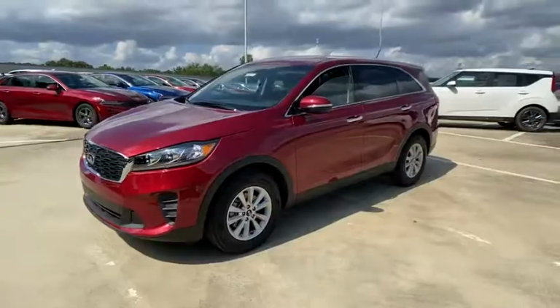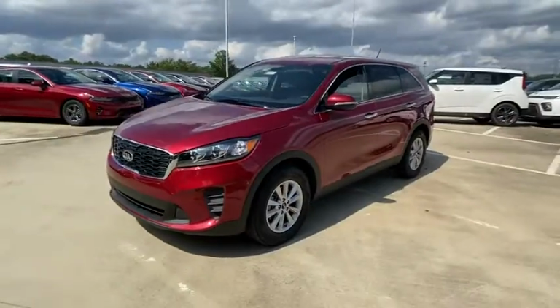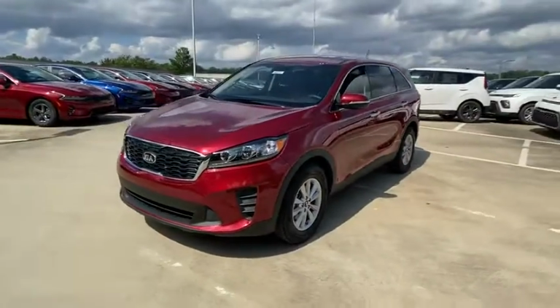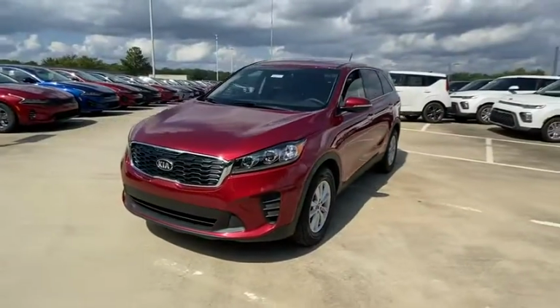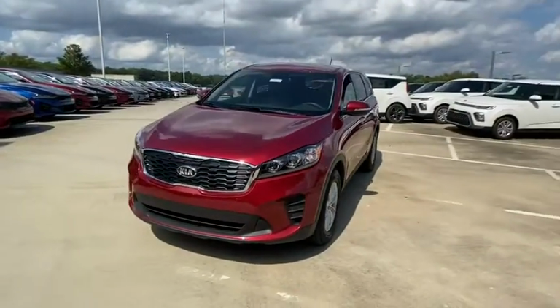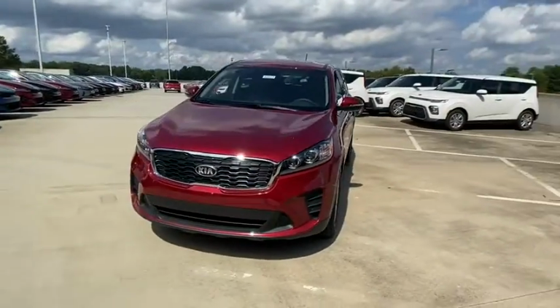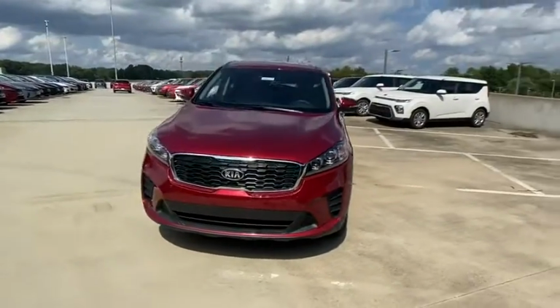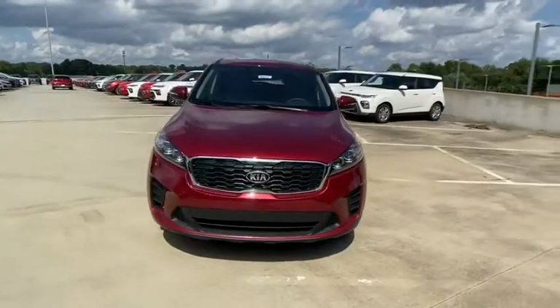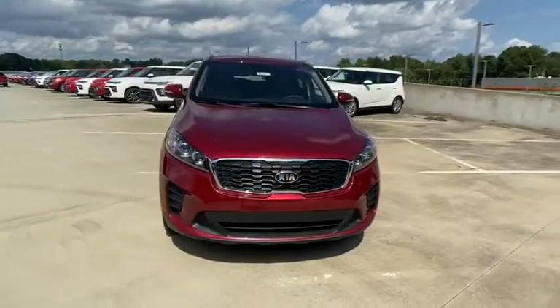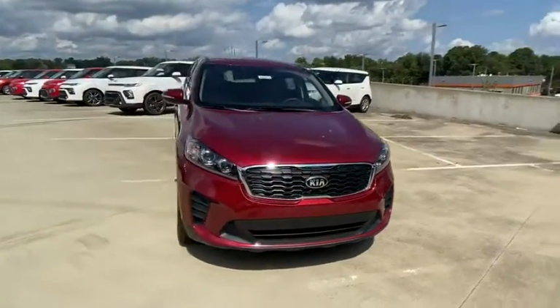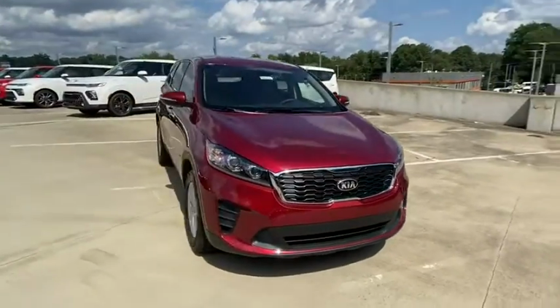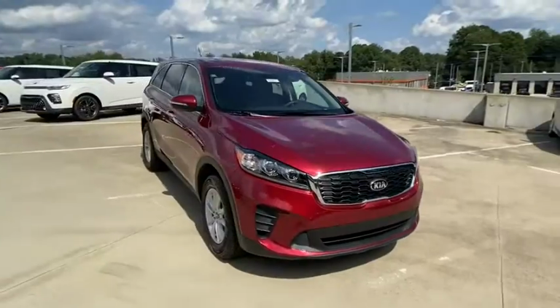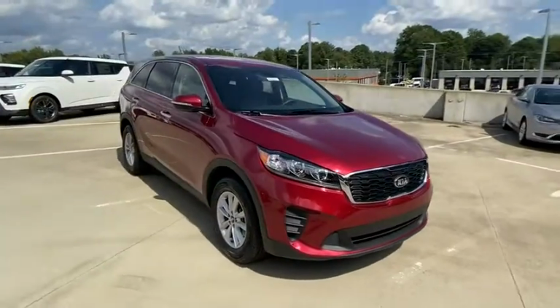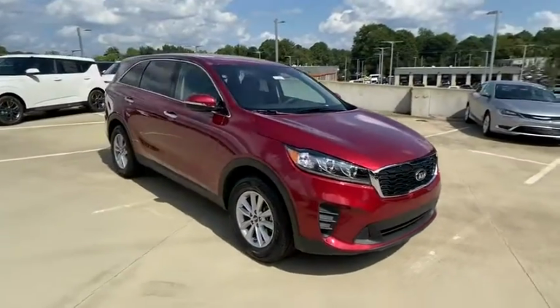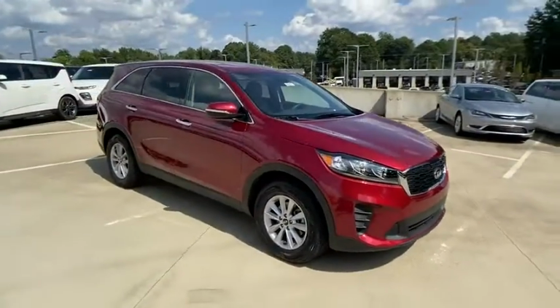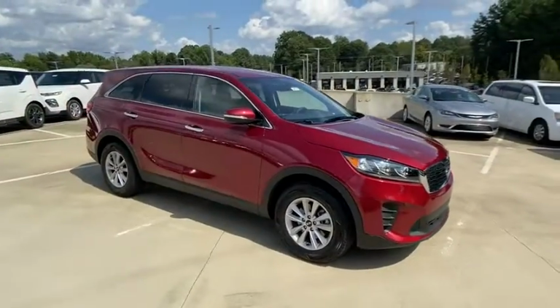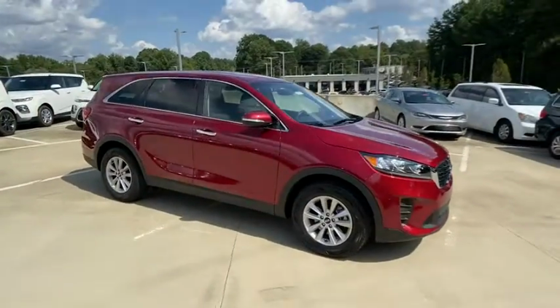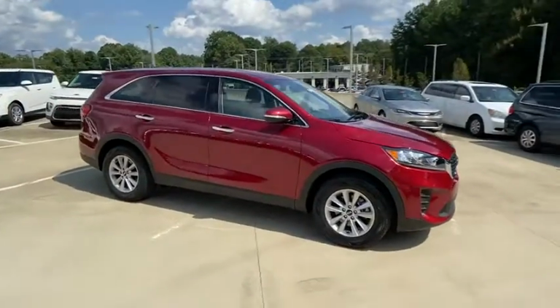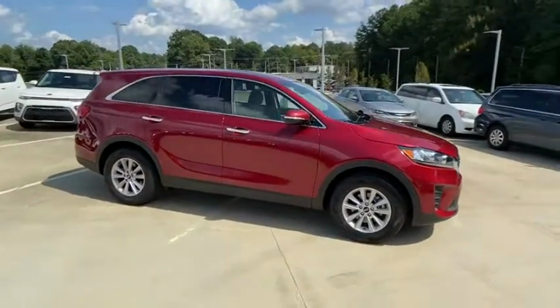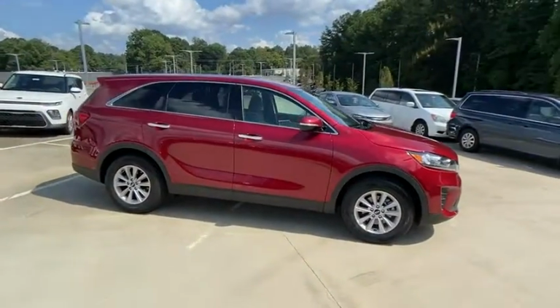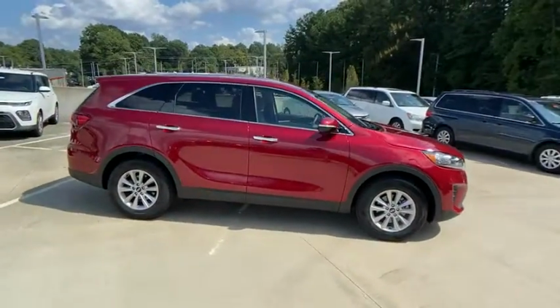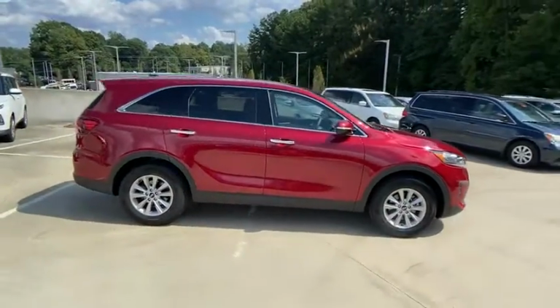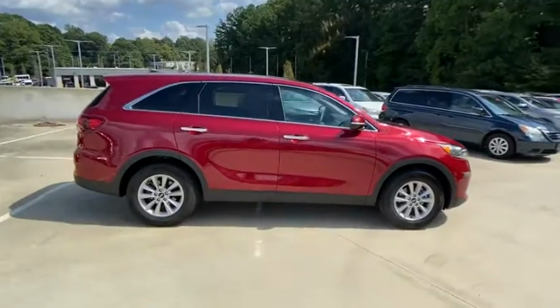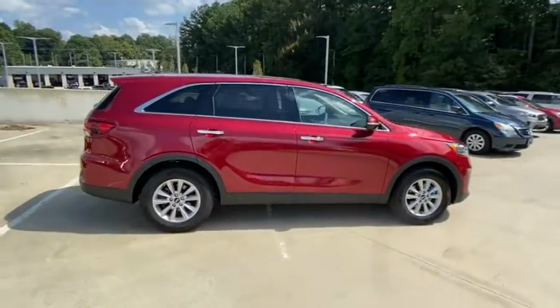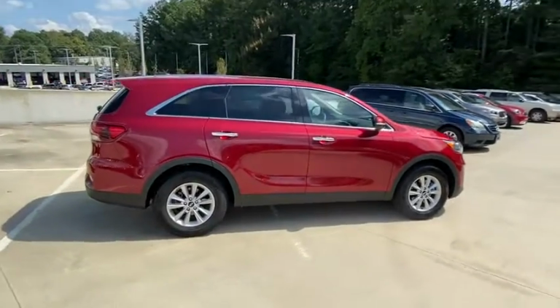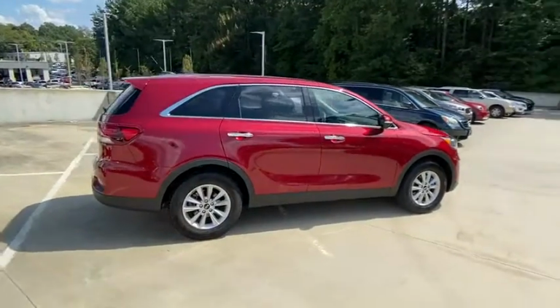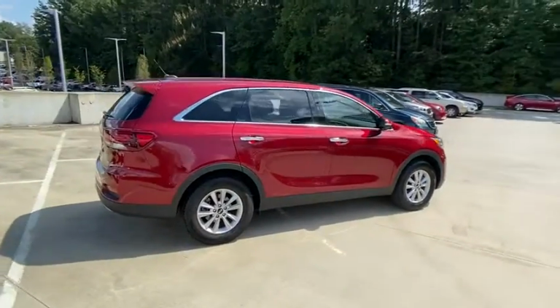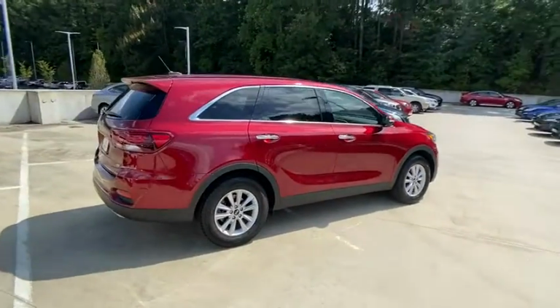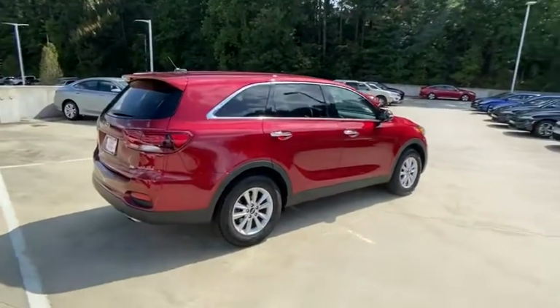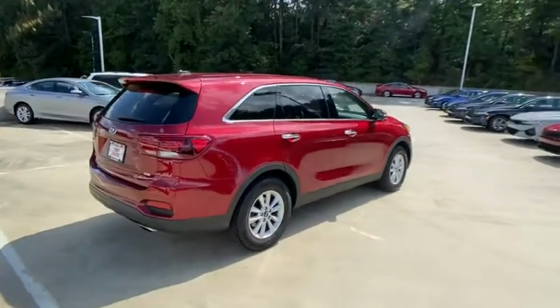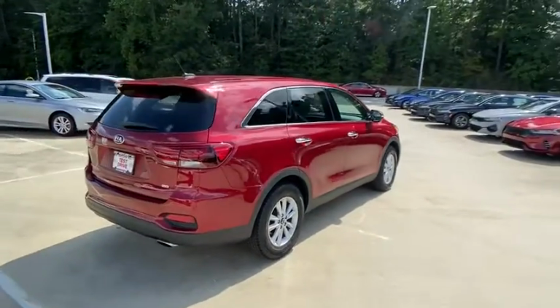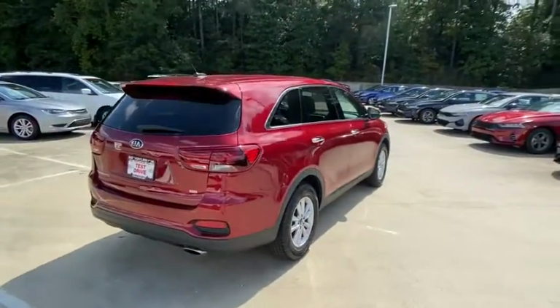We are pleased to show you the 2020 Kia Sorento. The Kia Sorento is a comfortable riding, powerful compact SUV loaded with impressive standard features. Take one look at its stylish, sleek design and you'll want to cross over to a Sorento.